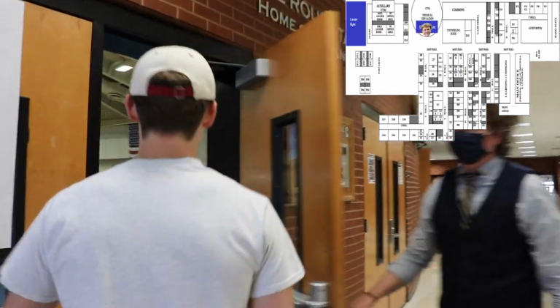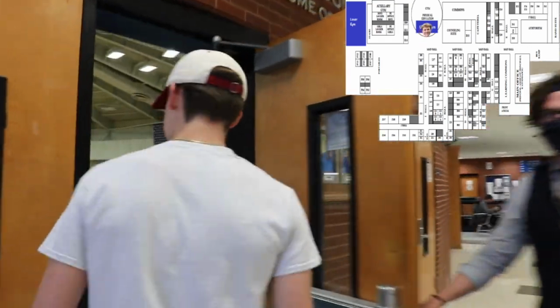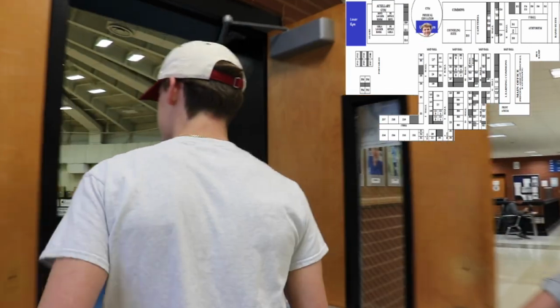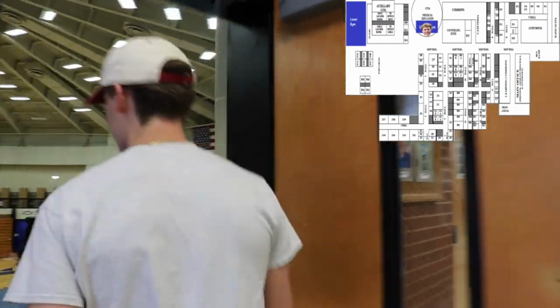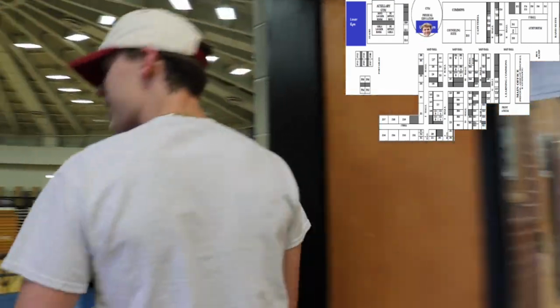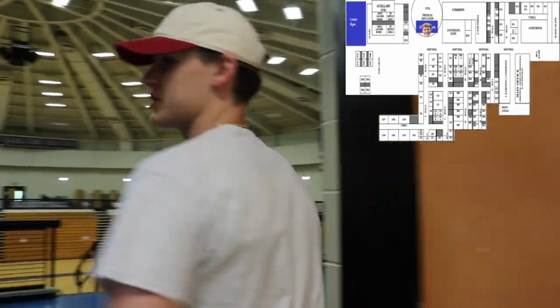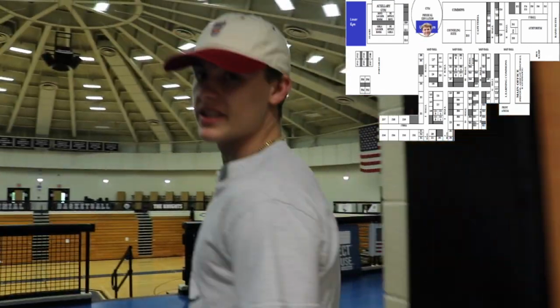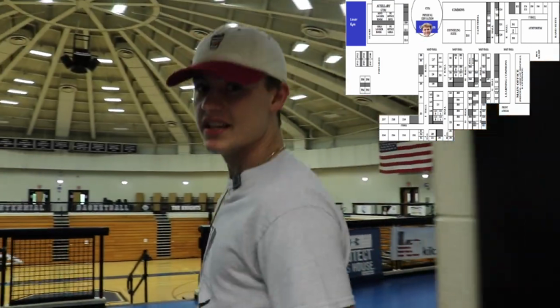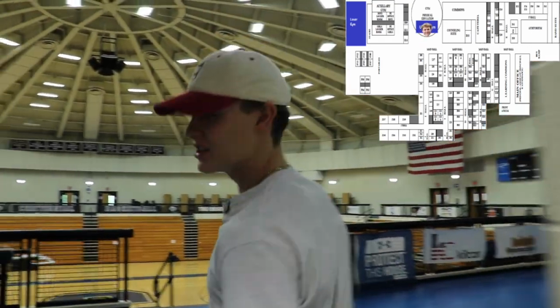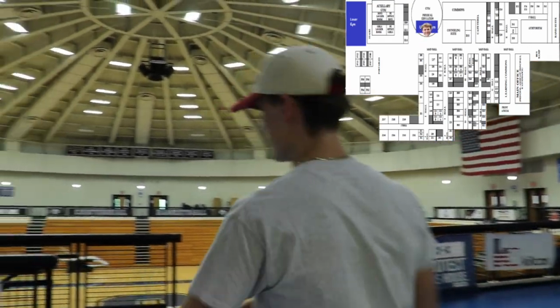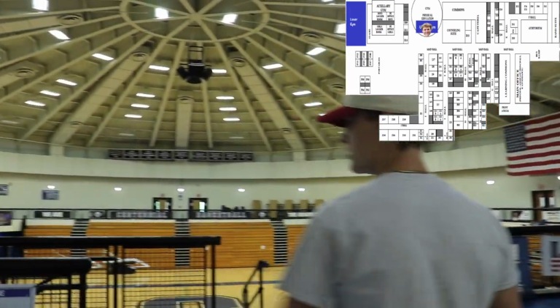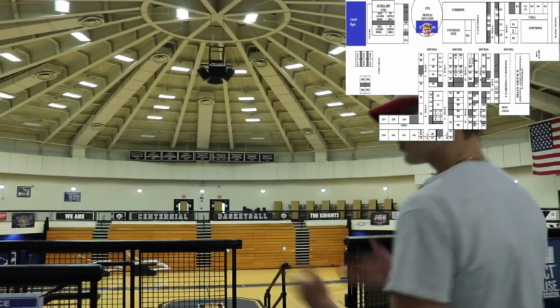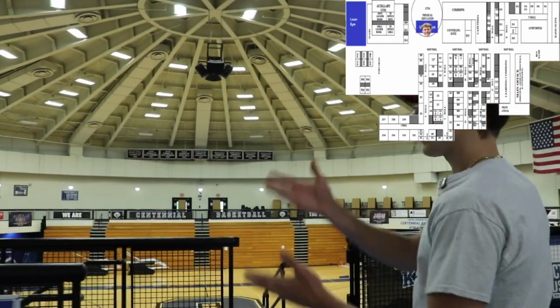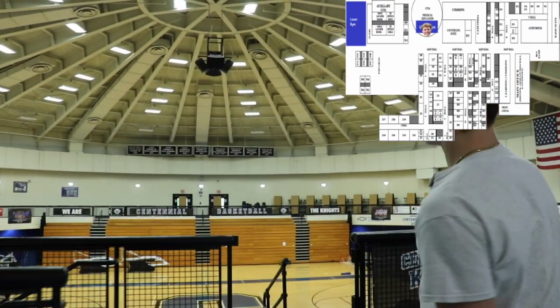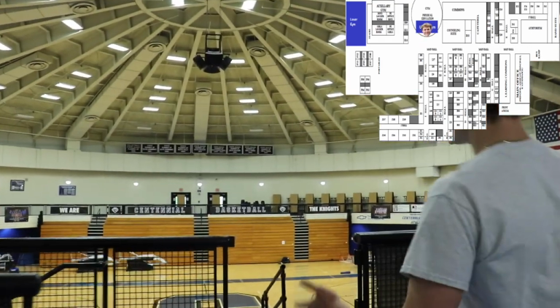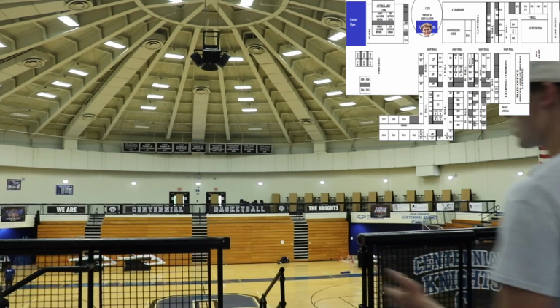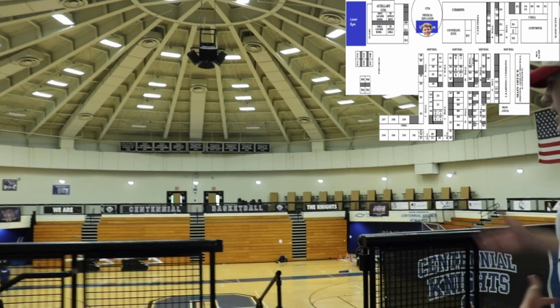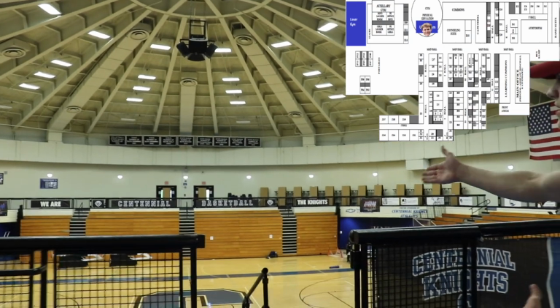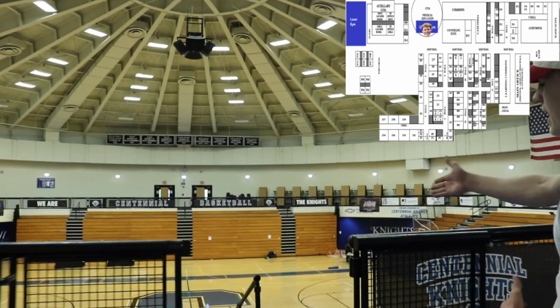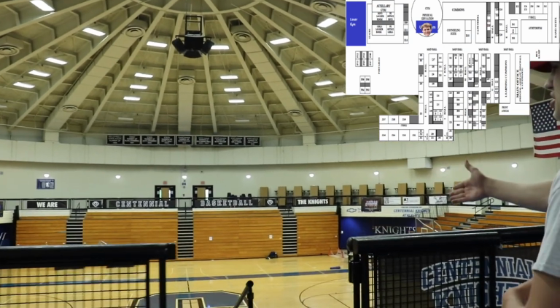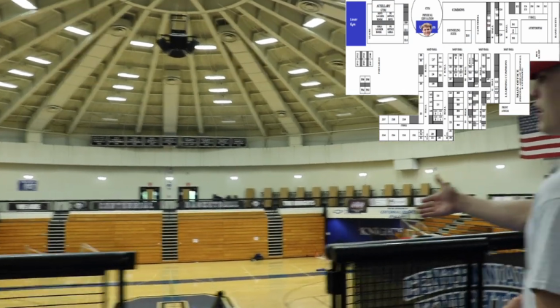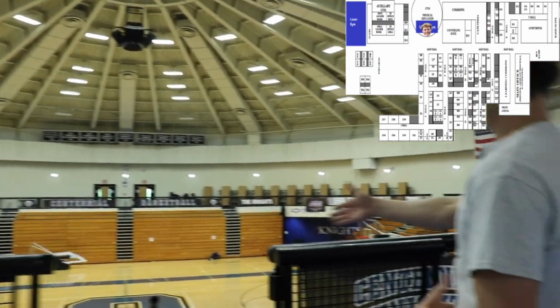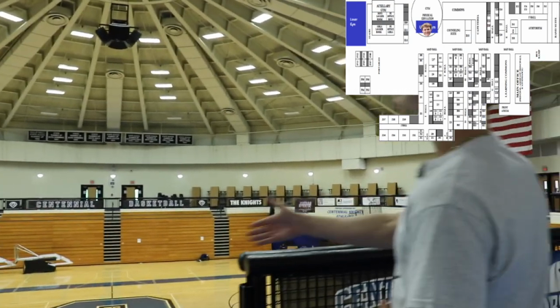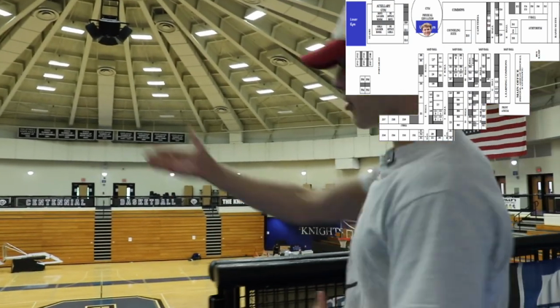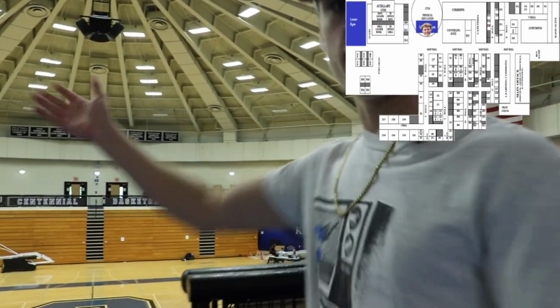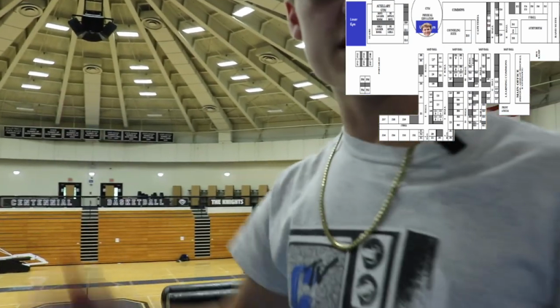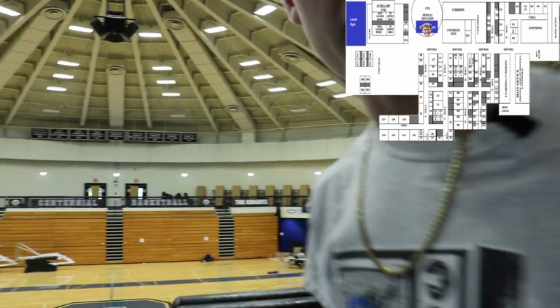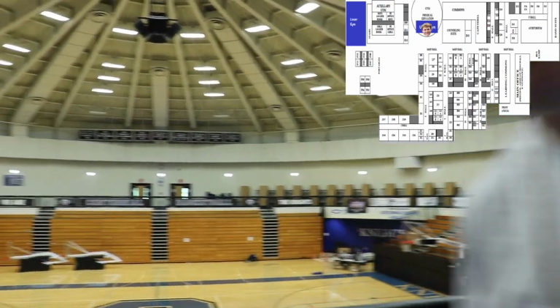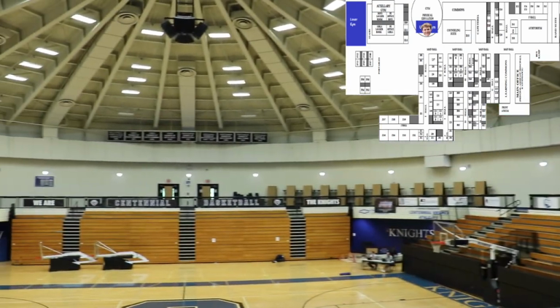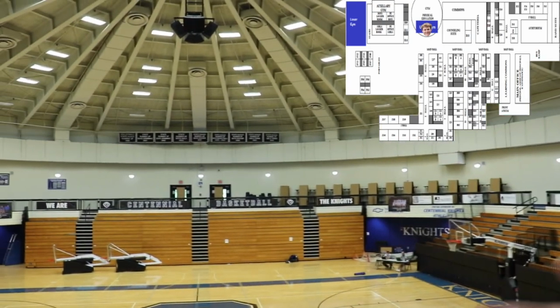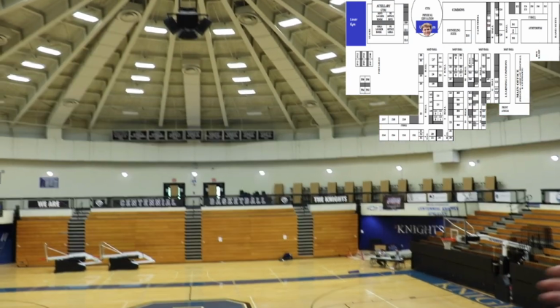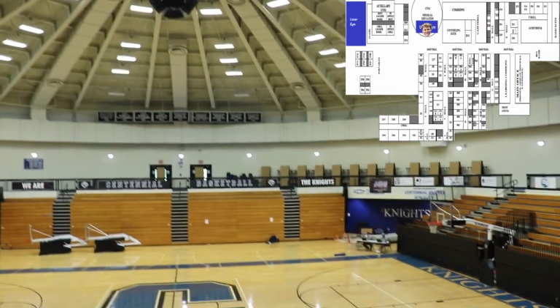This is one of the main entrances into the gym. This is where we'll have the walking track and the main gym area. This is where you'll go for basketball games, pep rallies, and more.